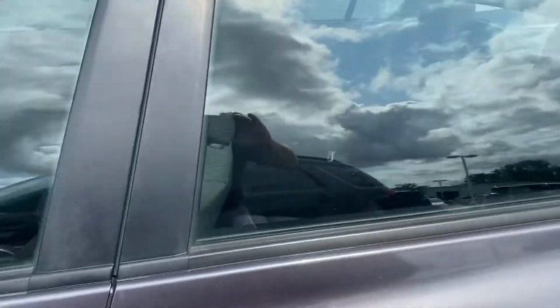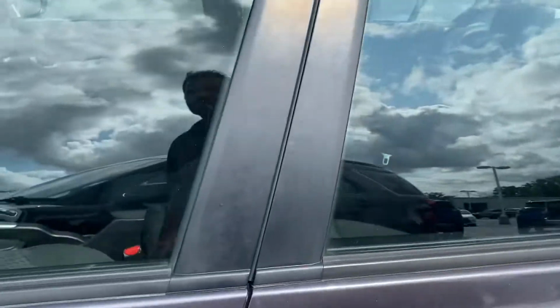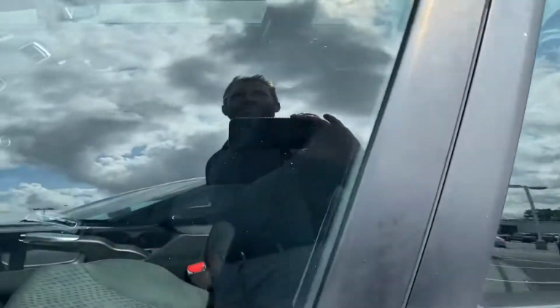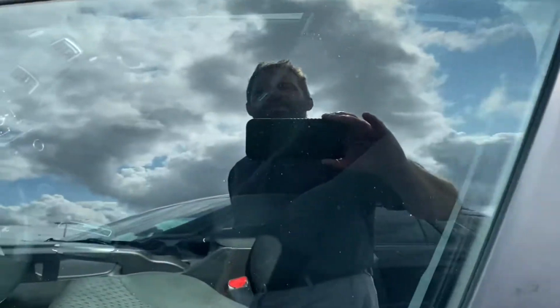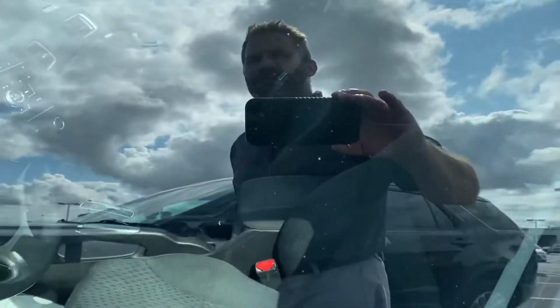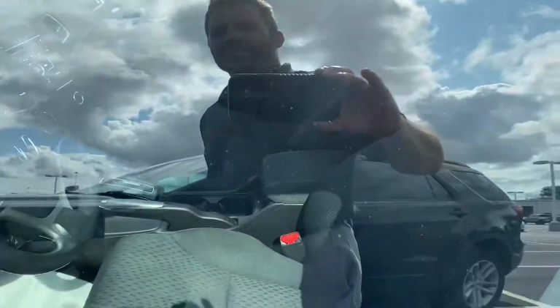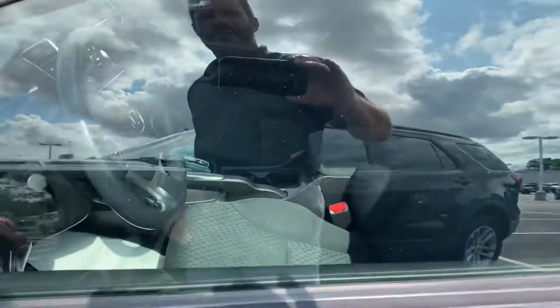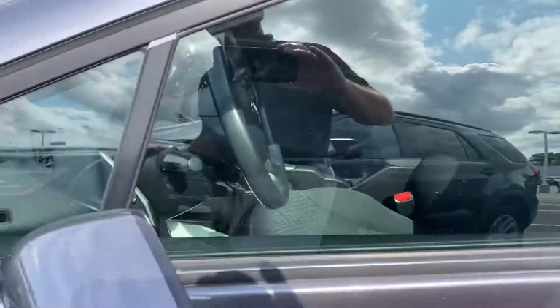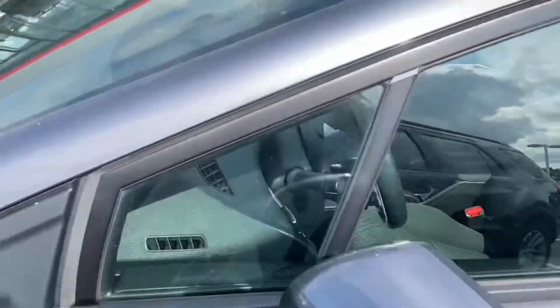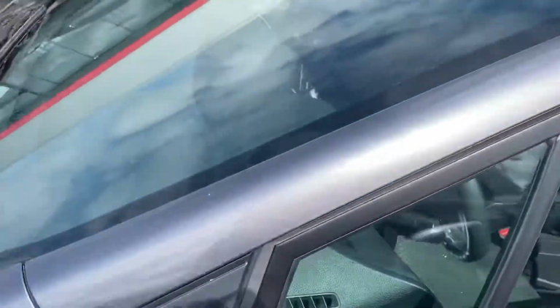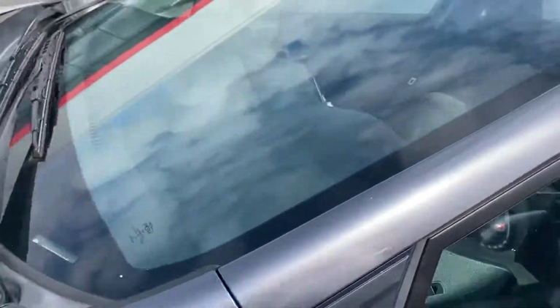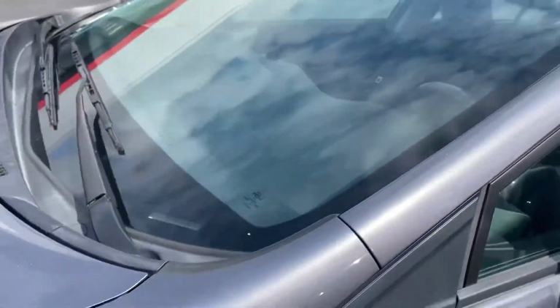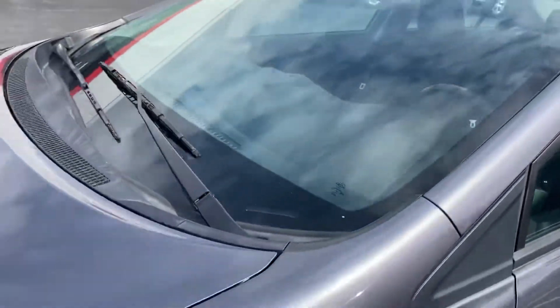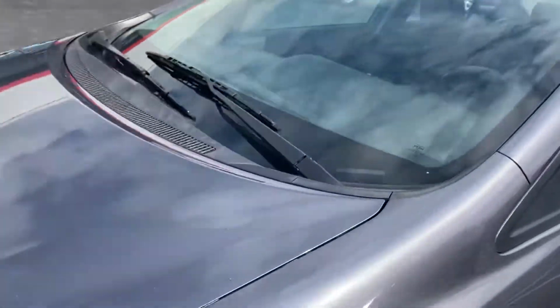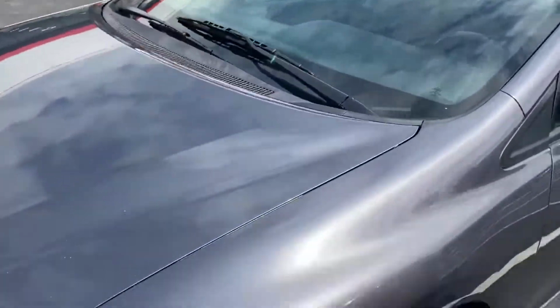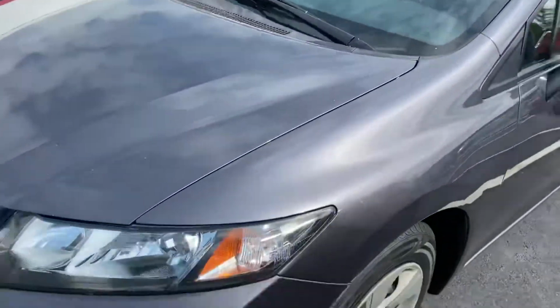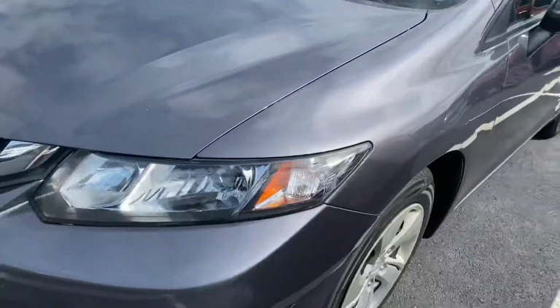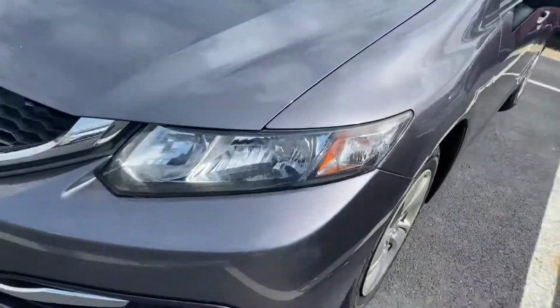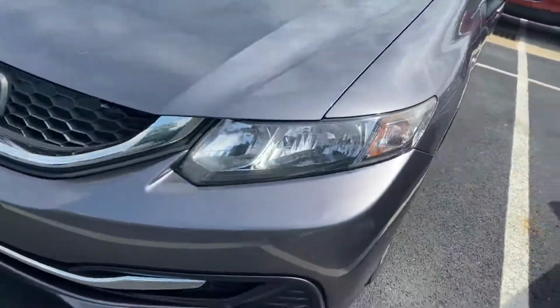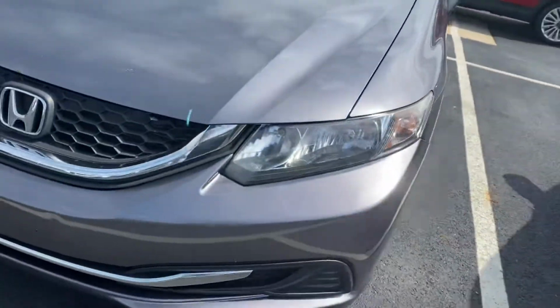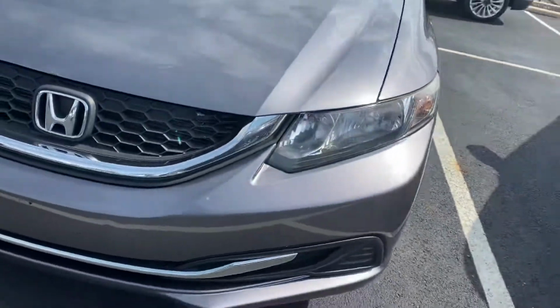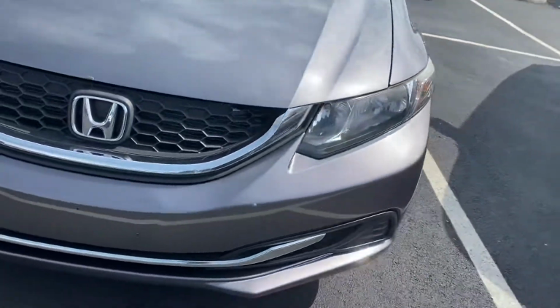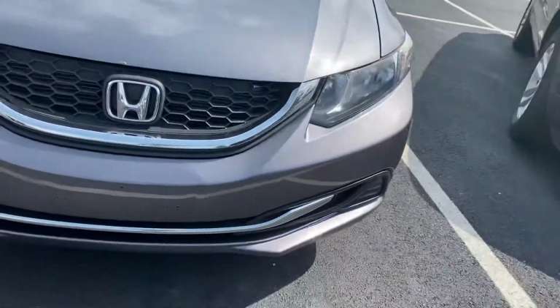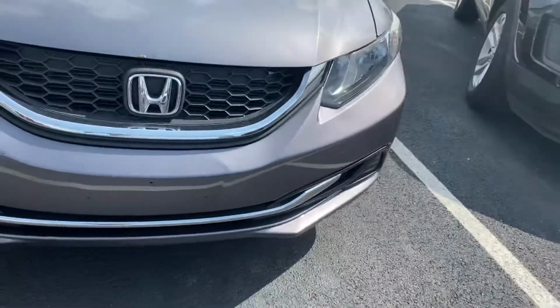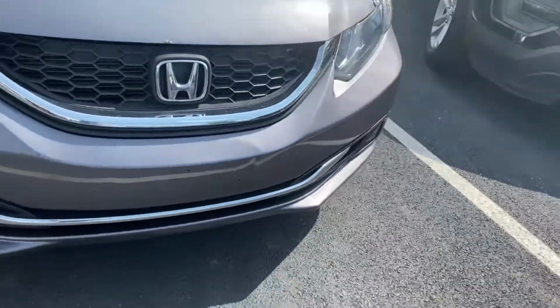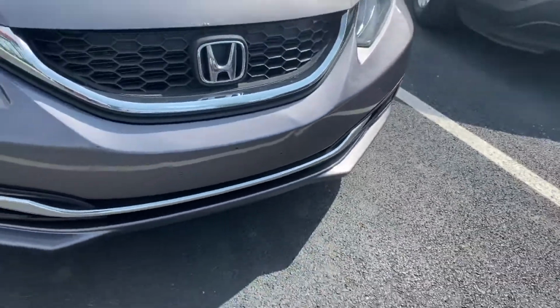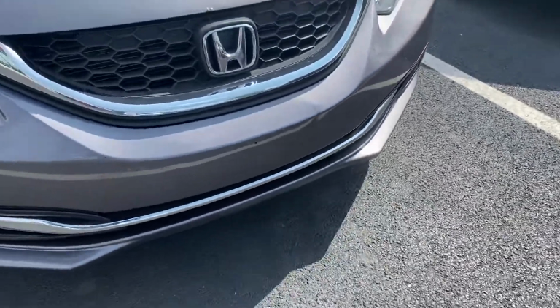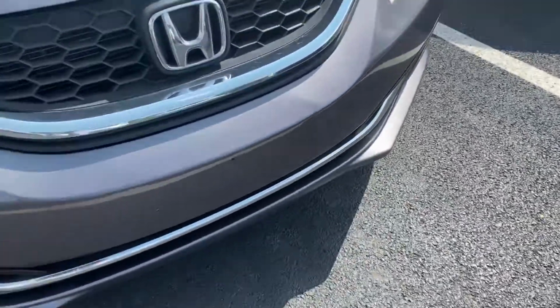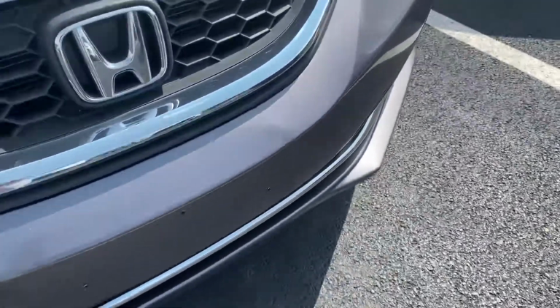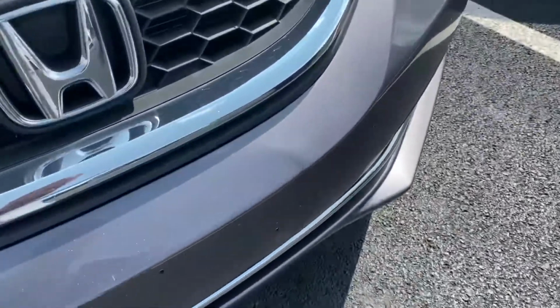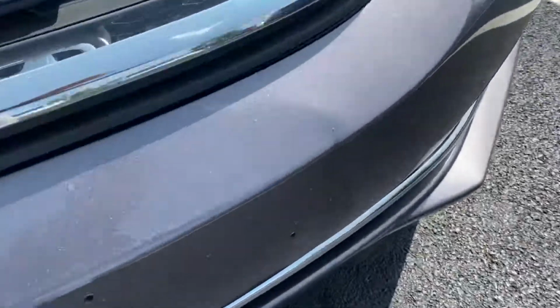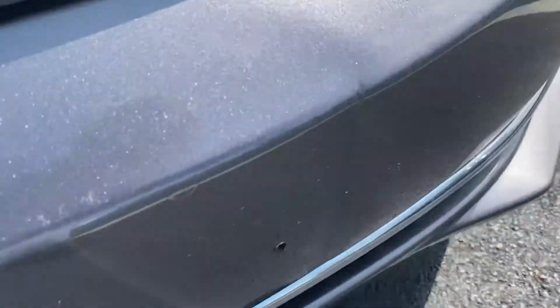Cloth interior, does have Bluetooth. There's a little spot here on the front bumper, but not a big deal.